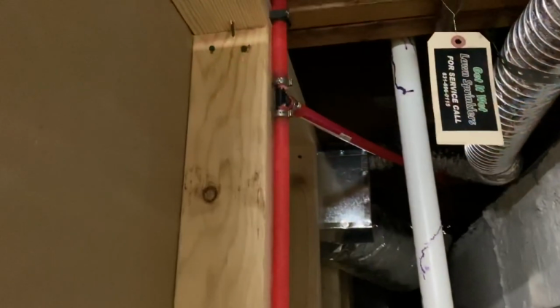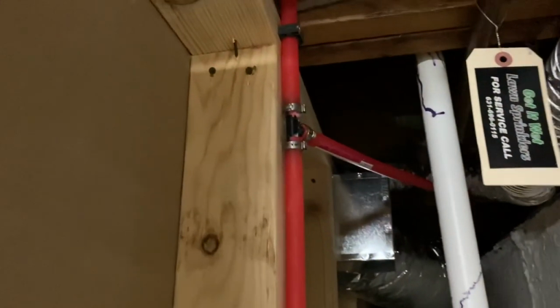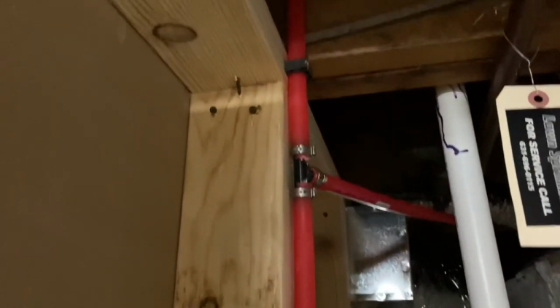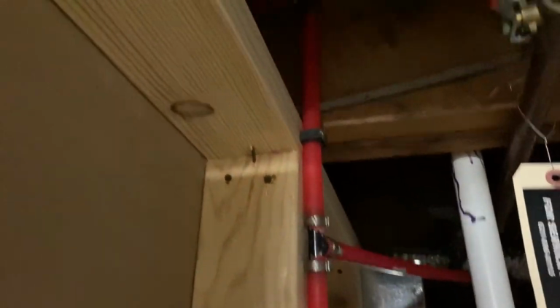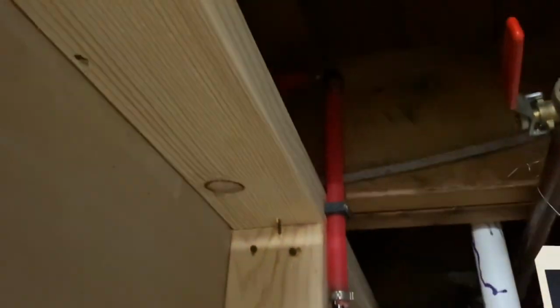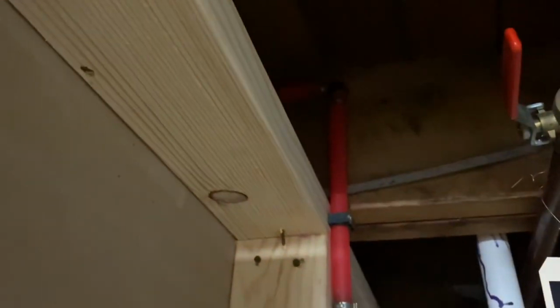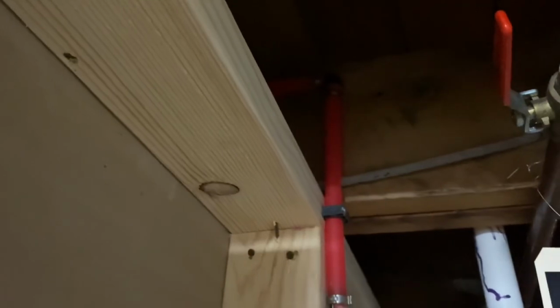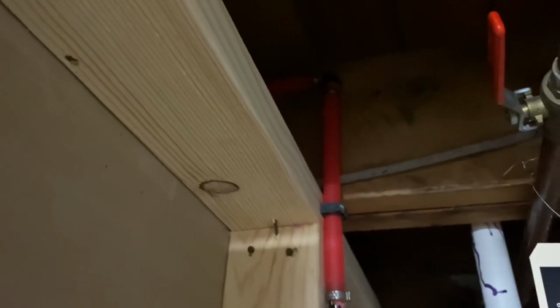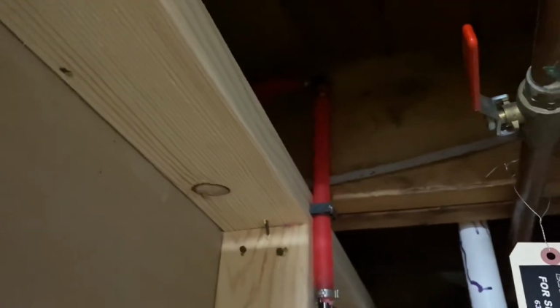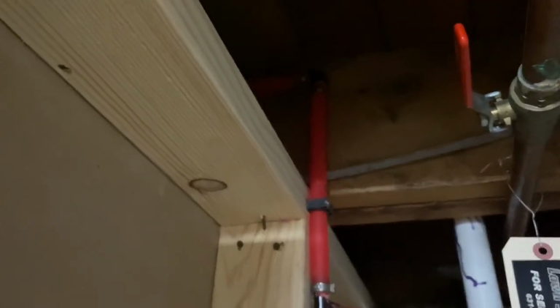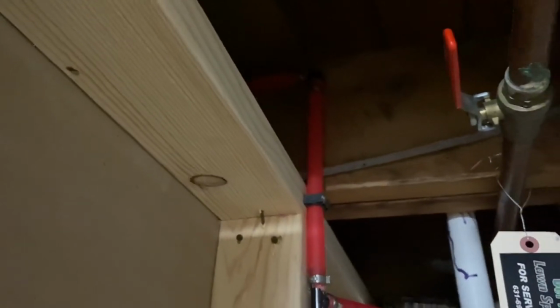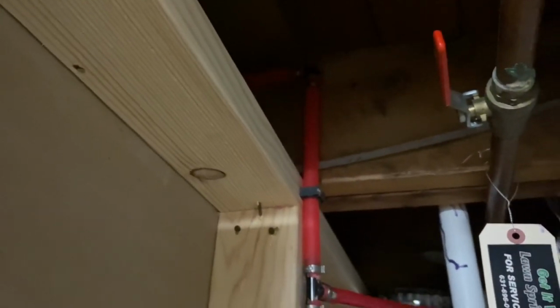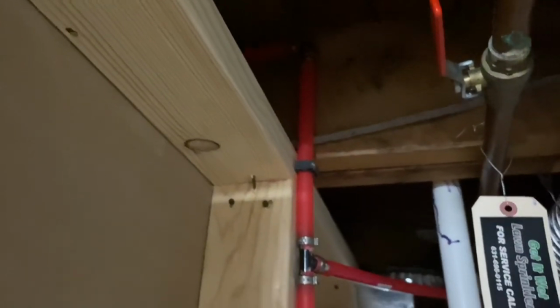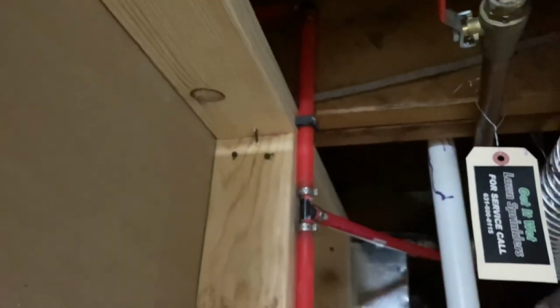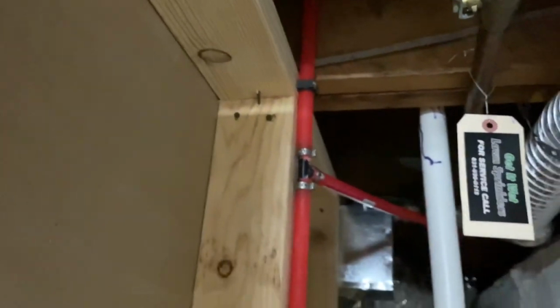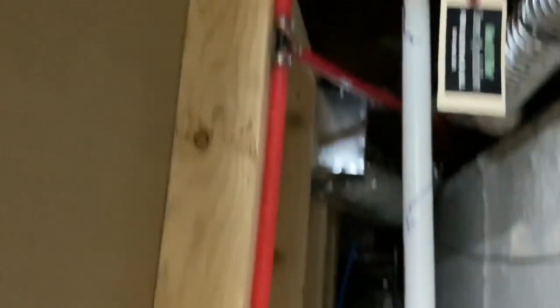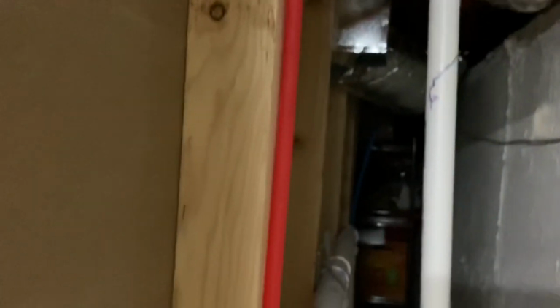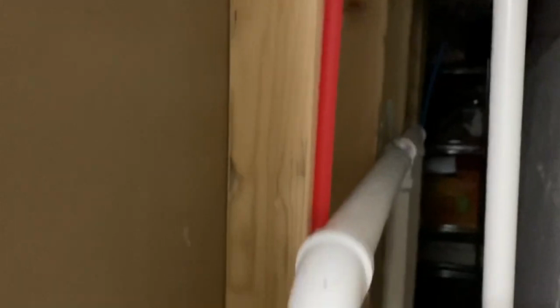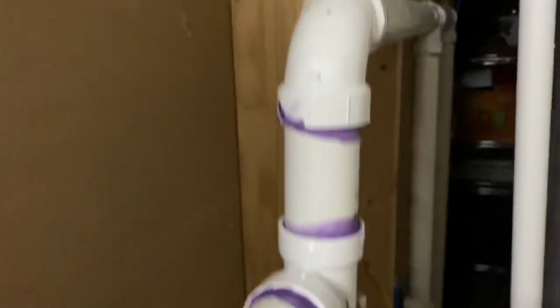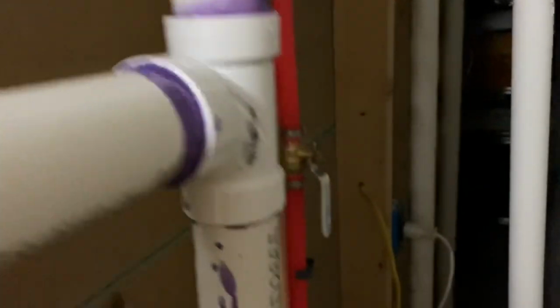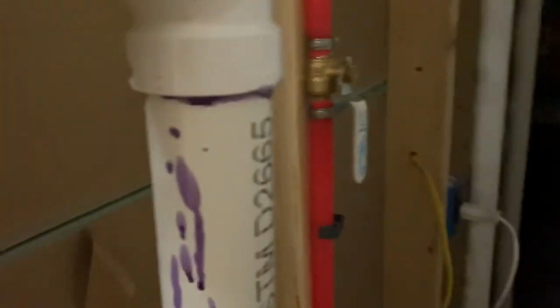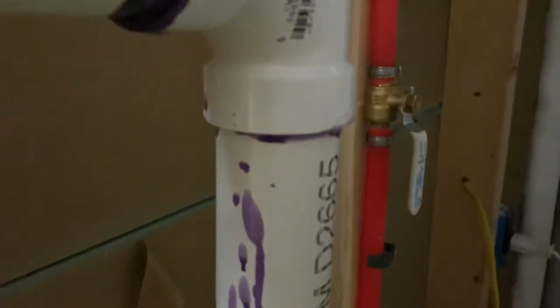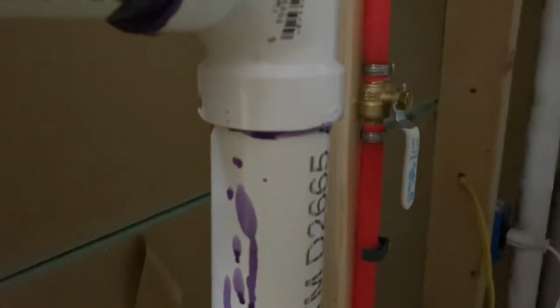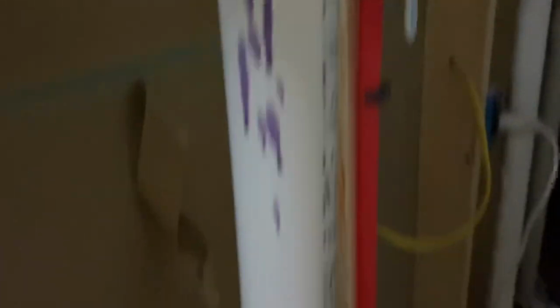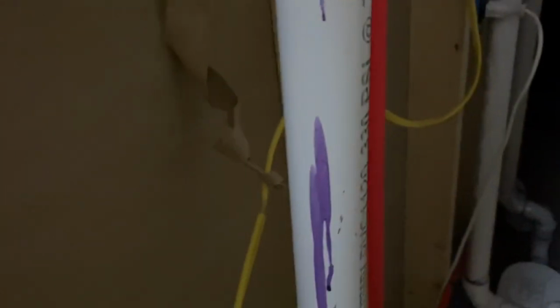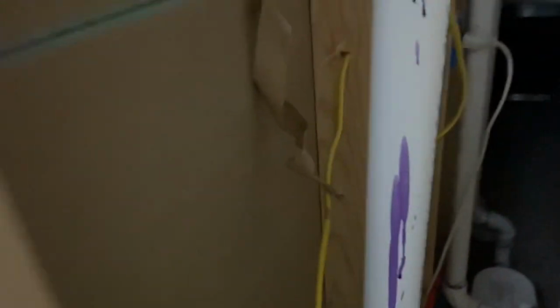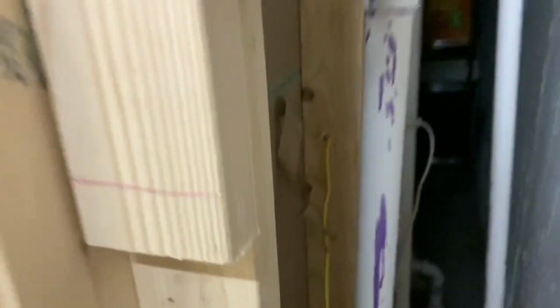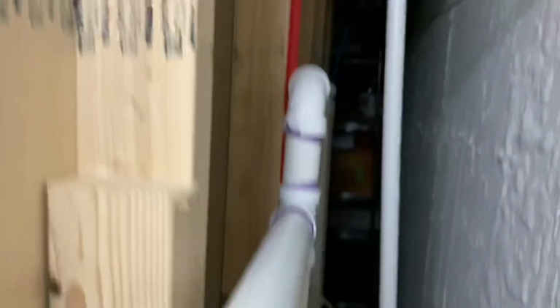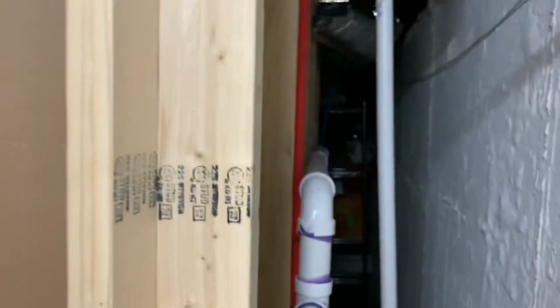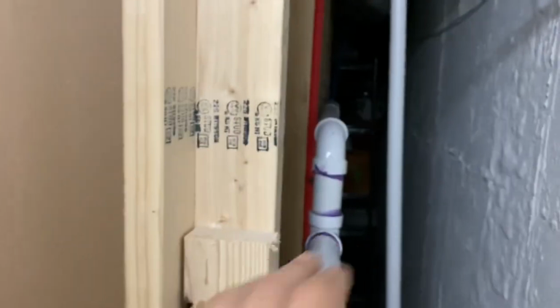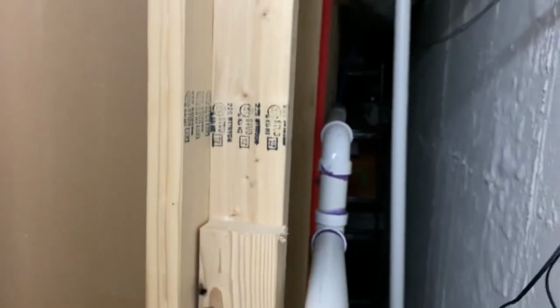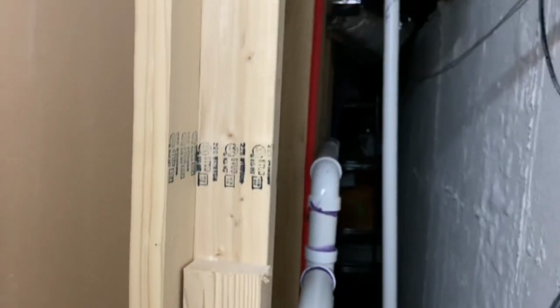Again, going up goes to the water heater, going down goes to the bathroom. If any work needs to be done in the bathroom, there's all the venting for the bathroom.